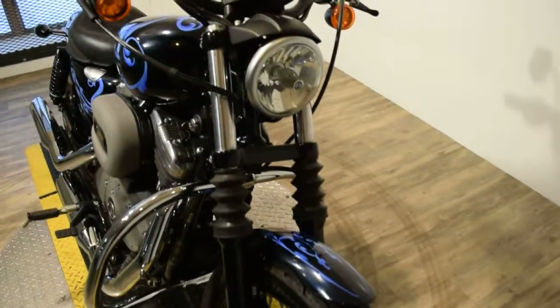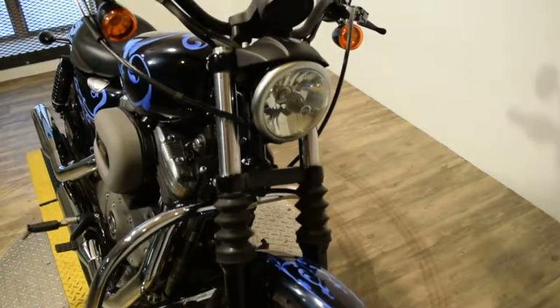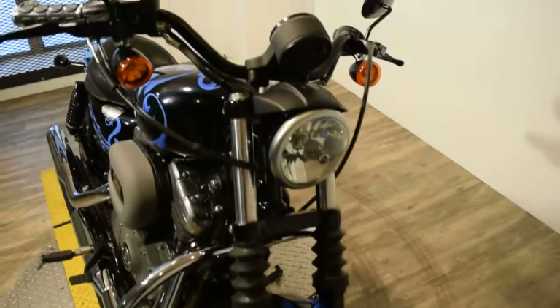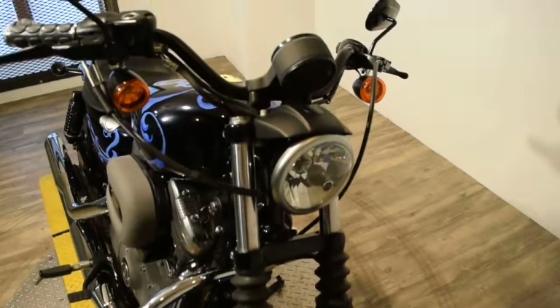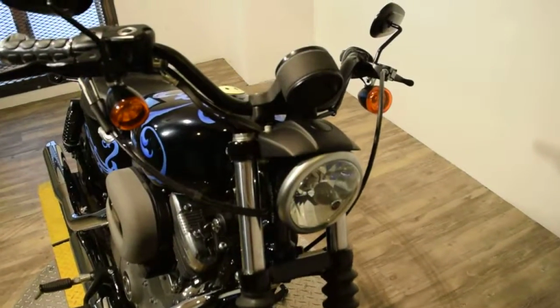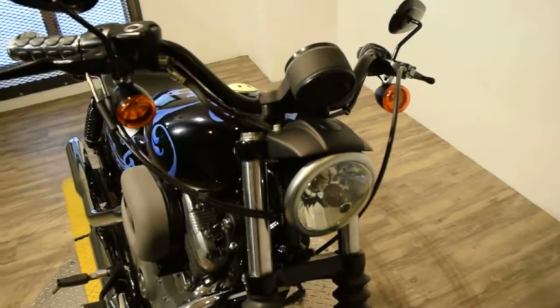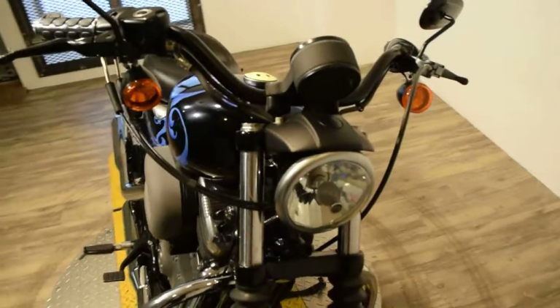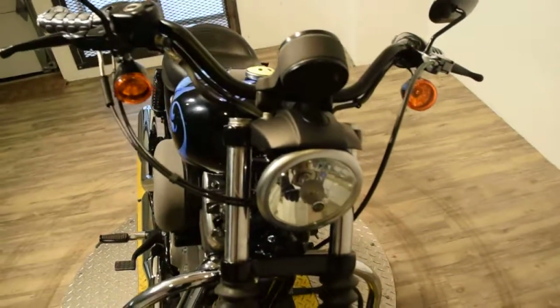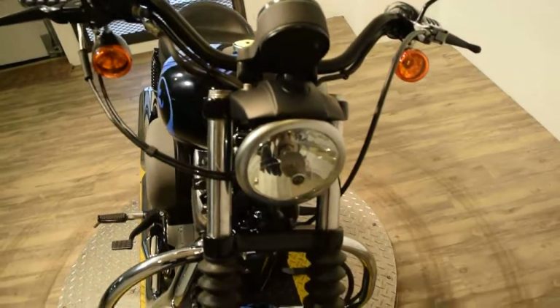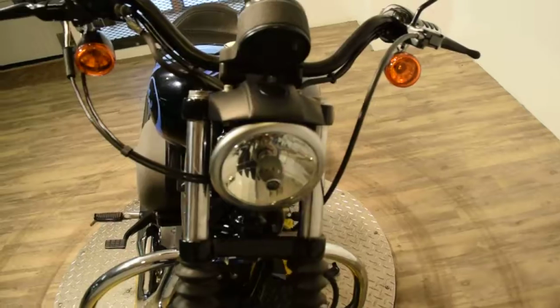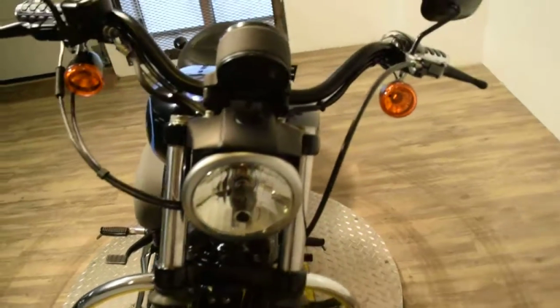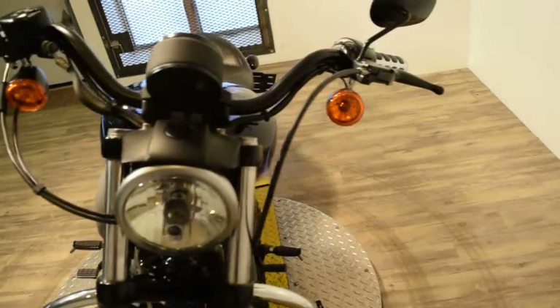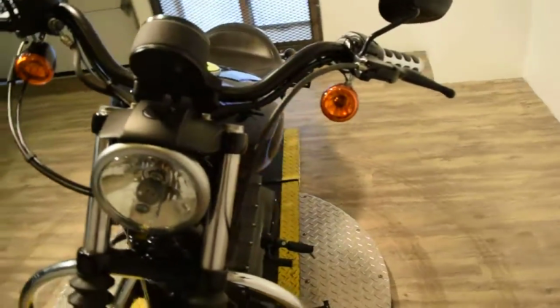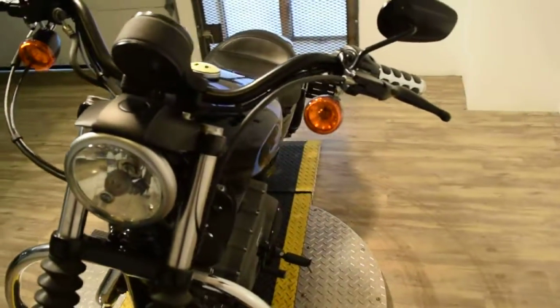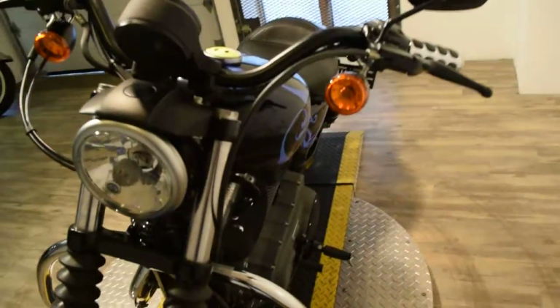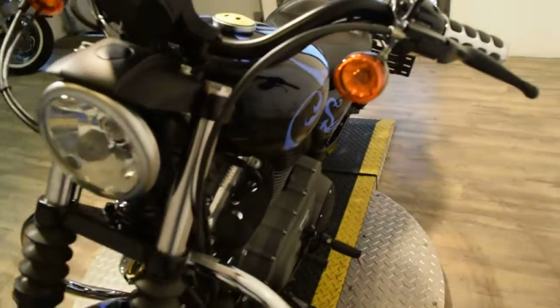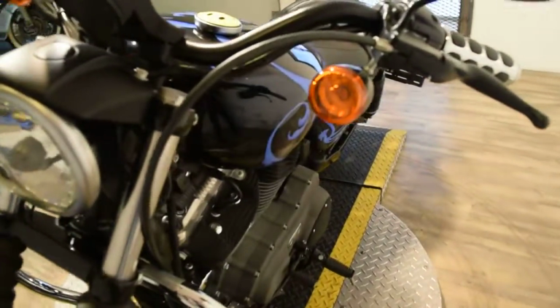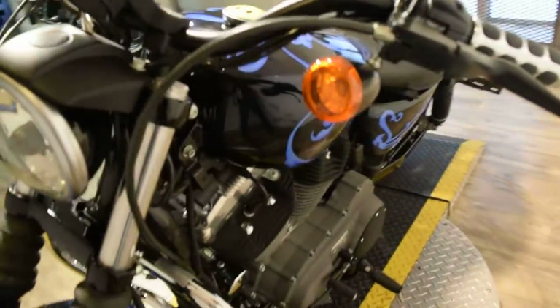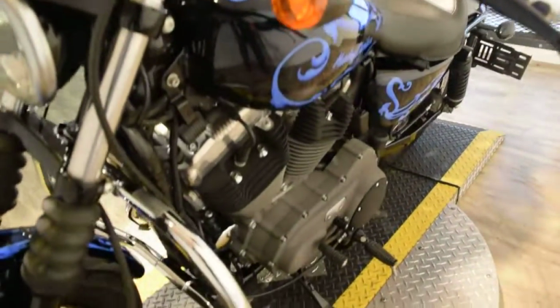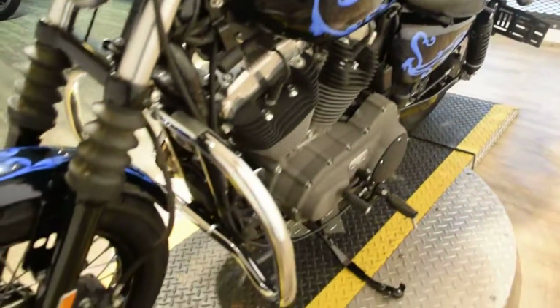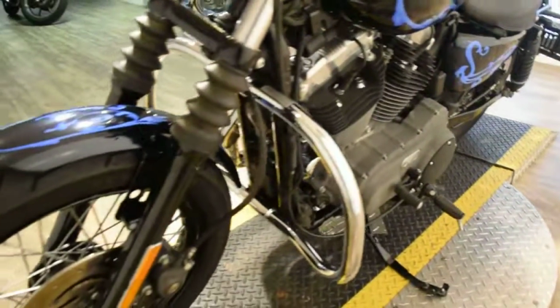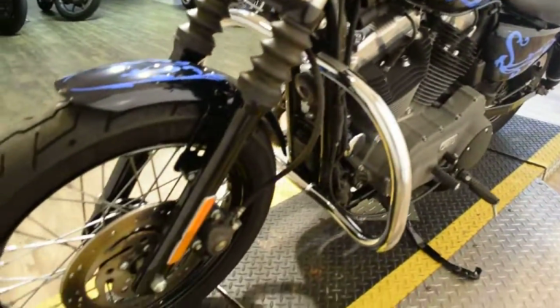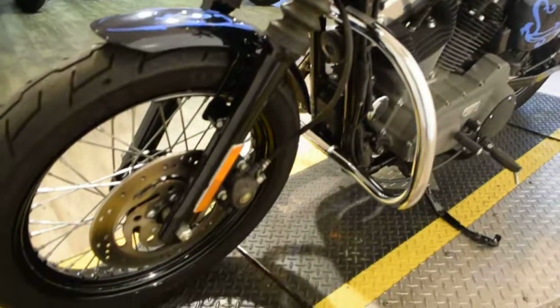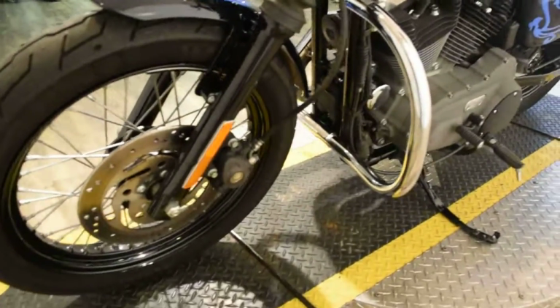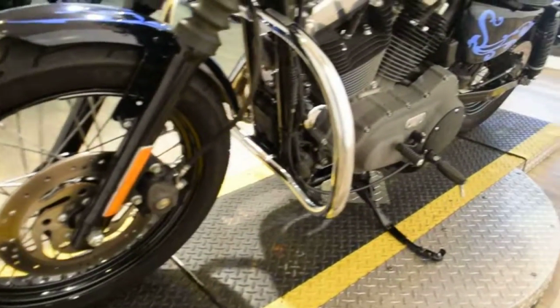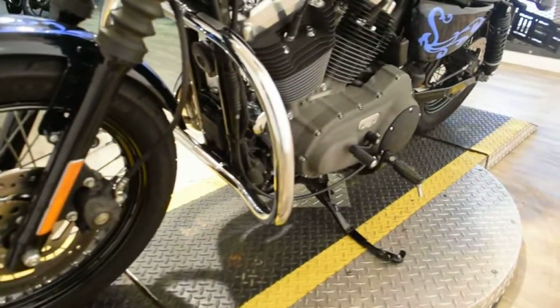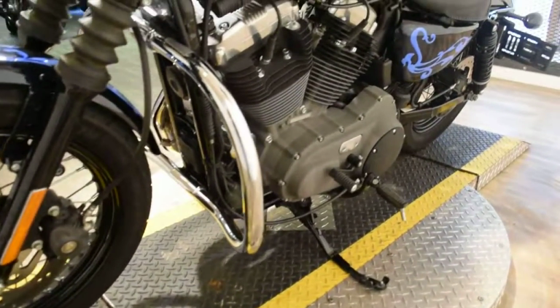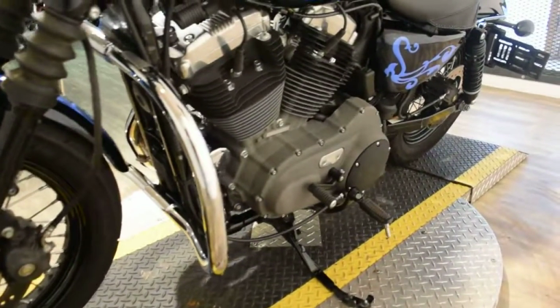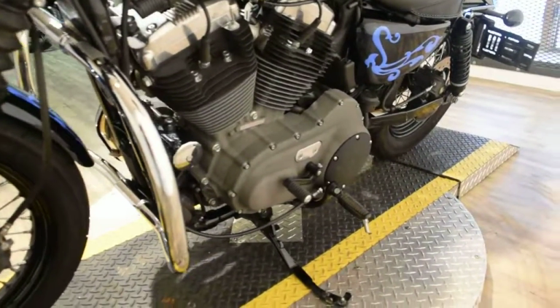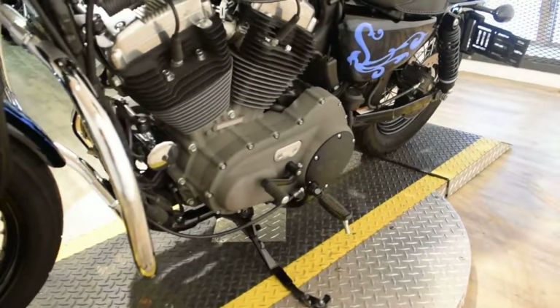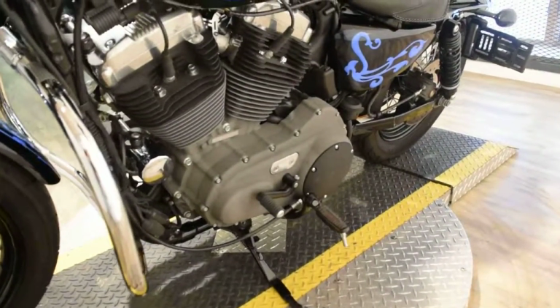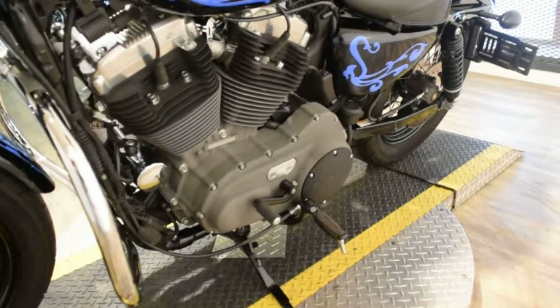If you want to come see this bike in person, we're located 45 minutes north of Chicago at 315 North Rand Road in Wakanda, Illinois. You can call us at 847-526-0500.